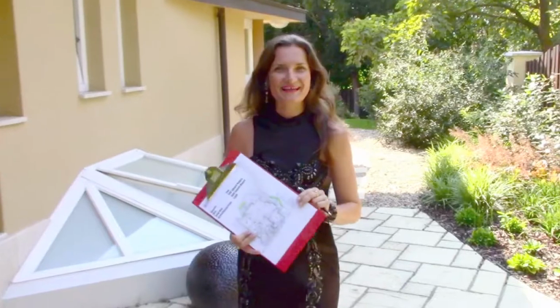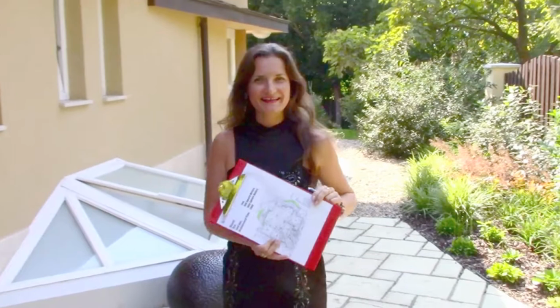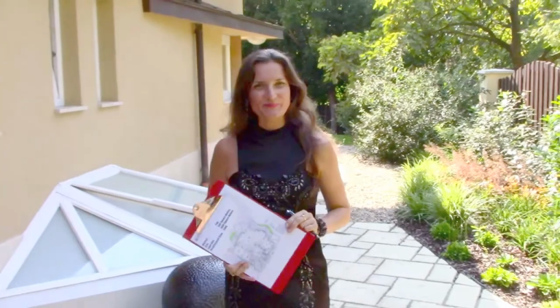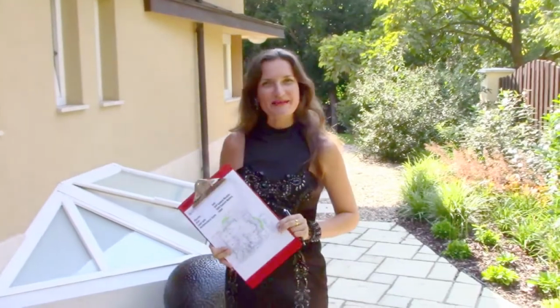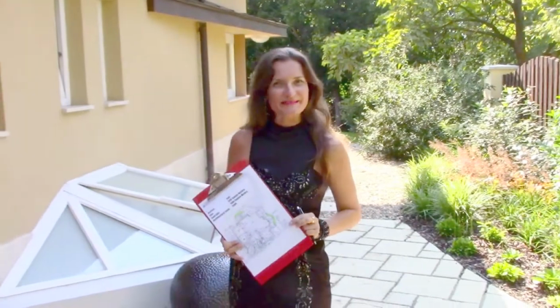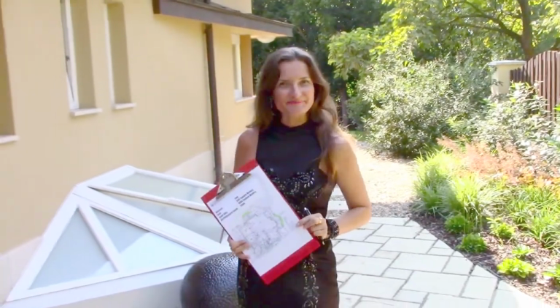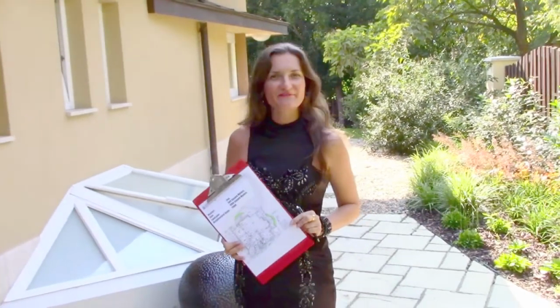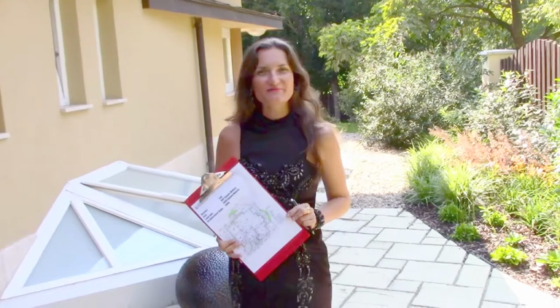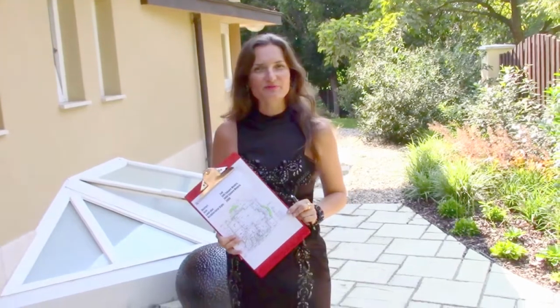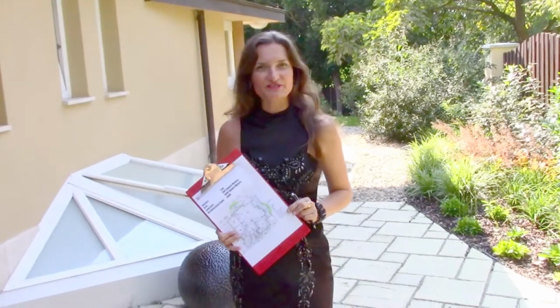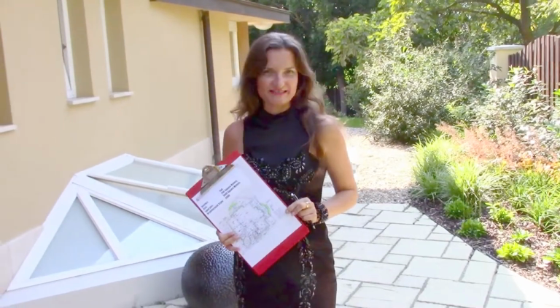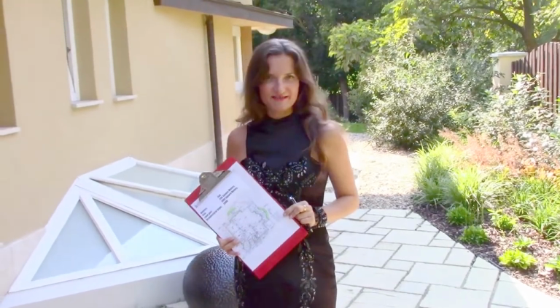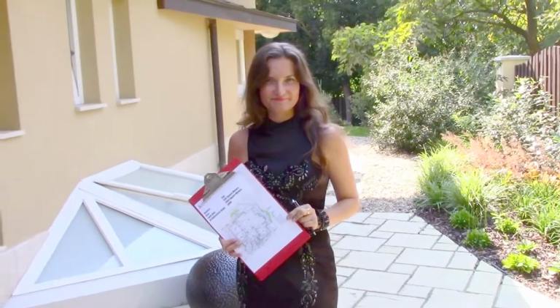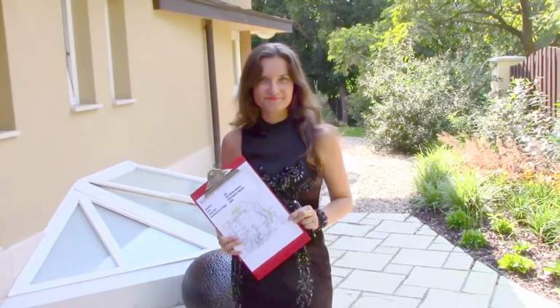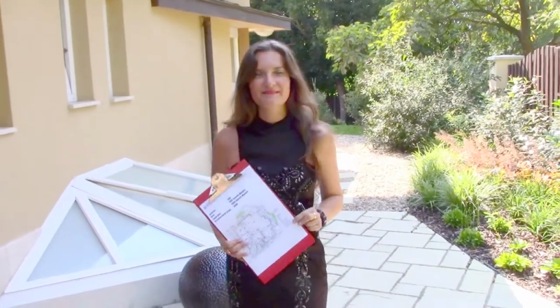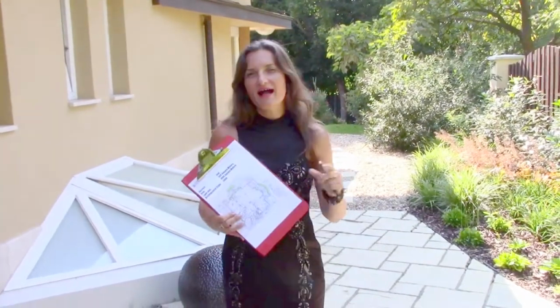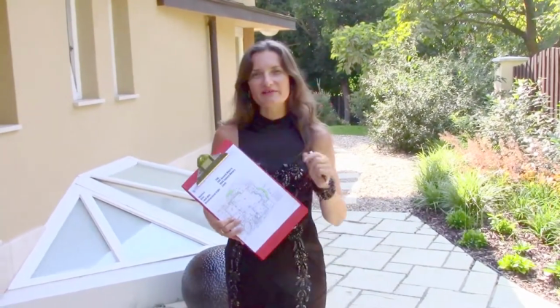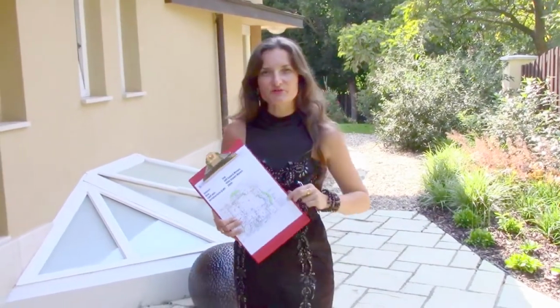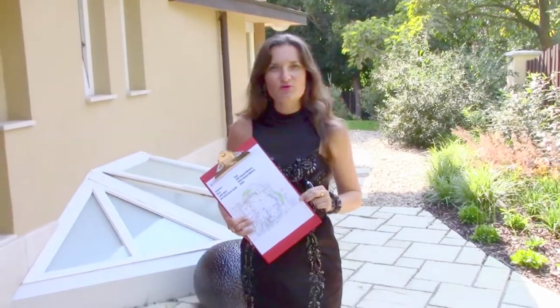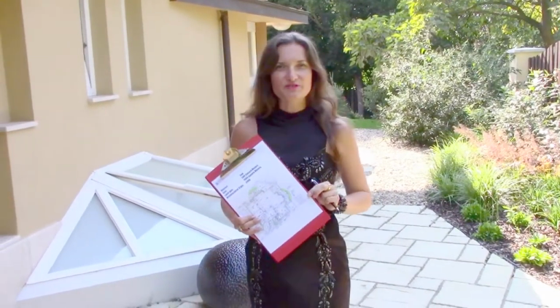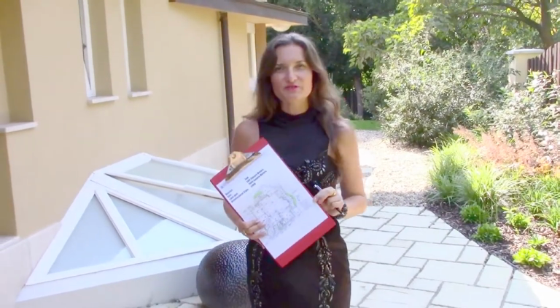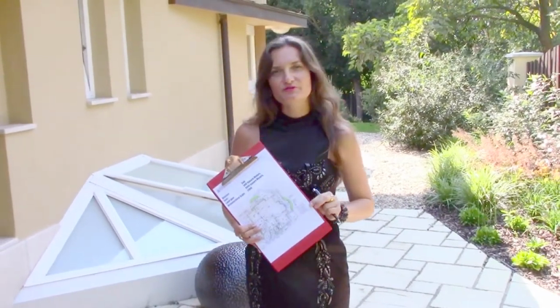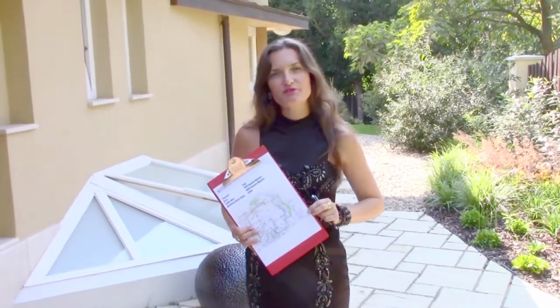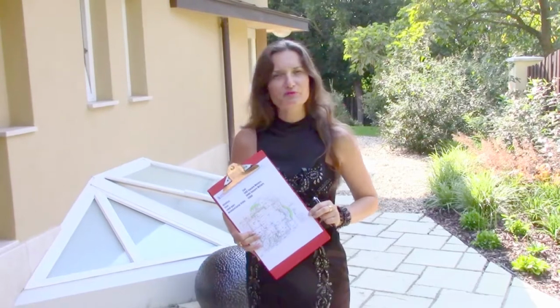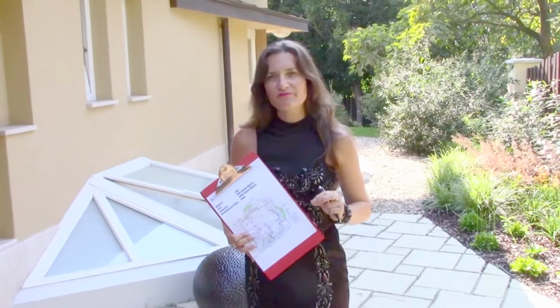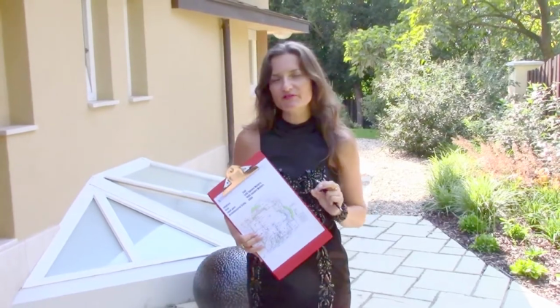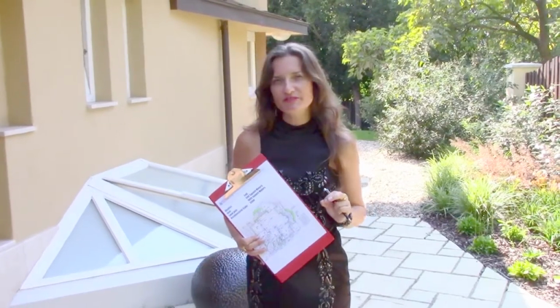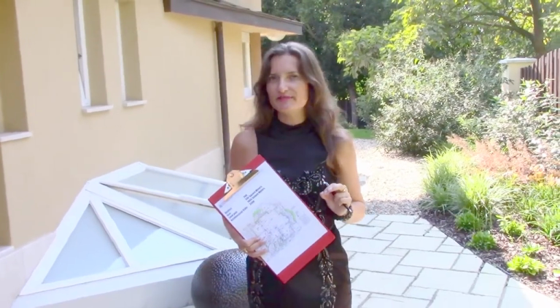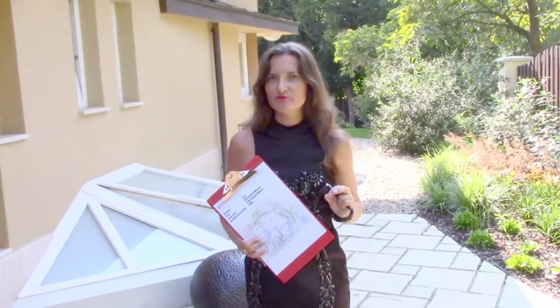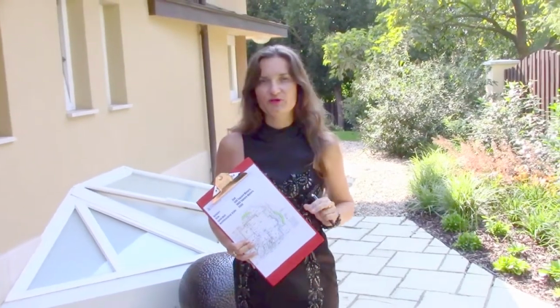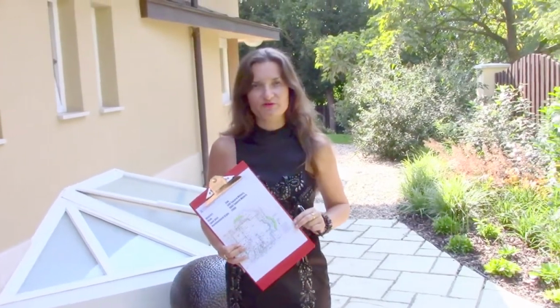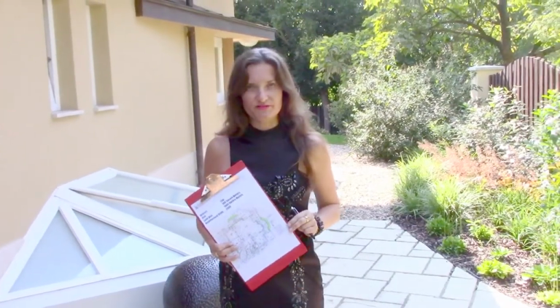Hello, my name is Anna. Welcome to the Budapest Real Estate Club. I would like to offer to you today to review a very unique and beautiful house for sale.